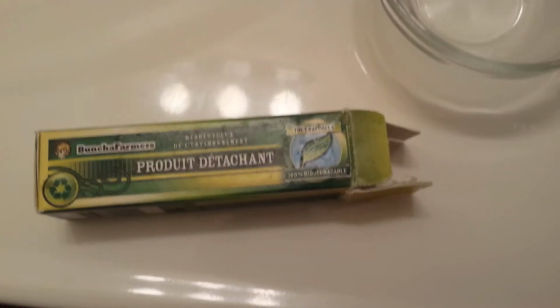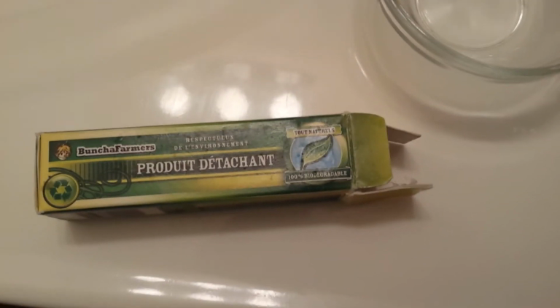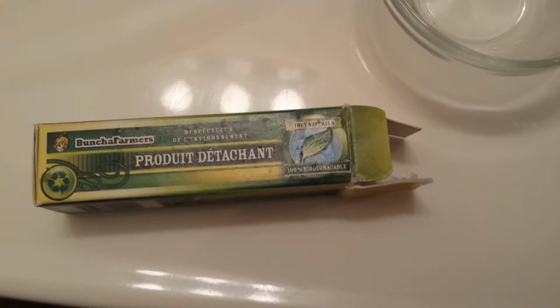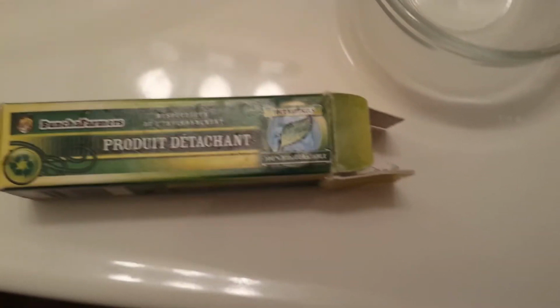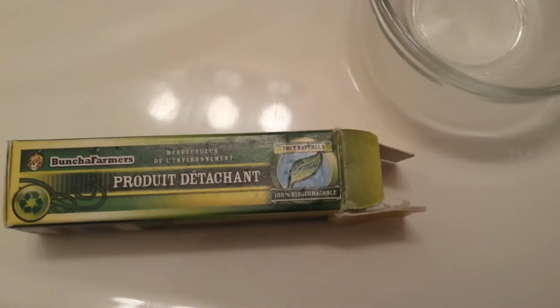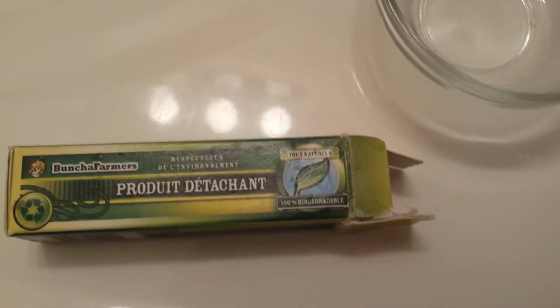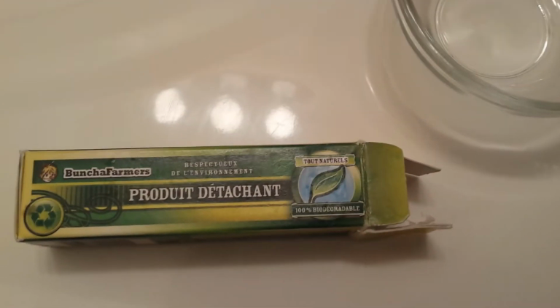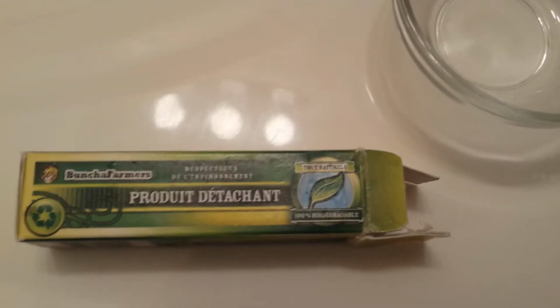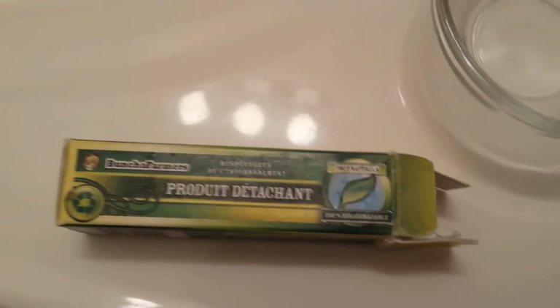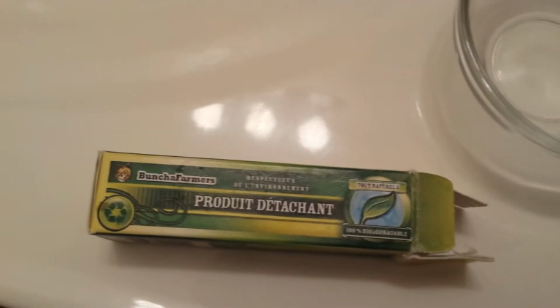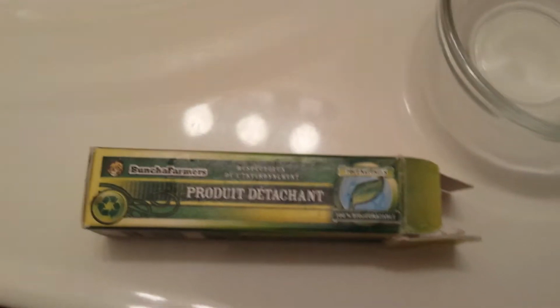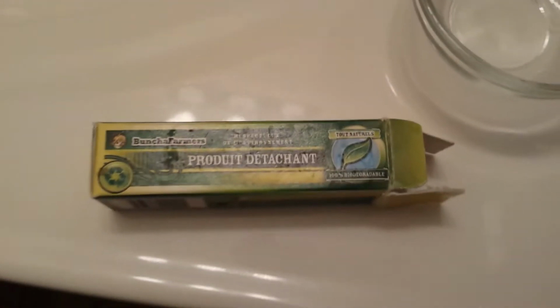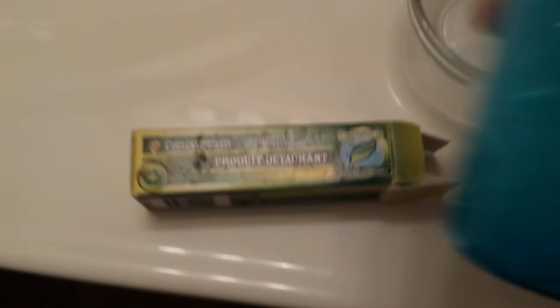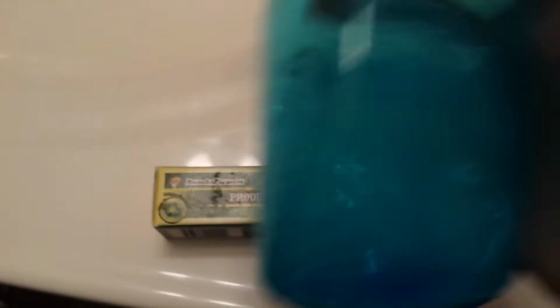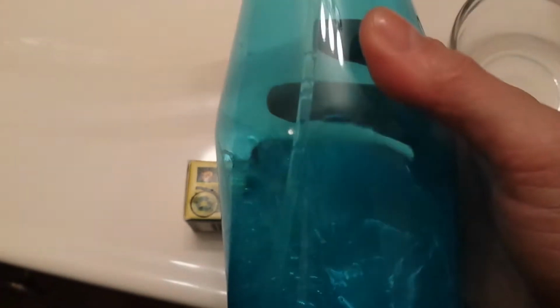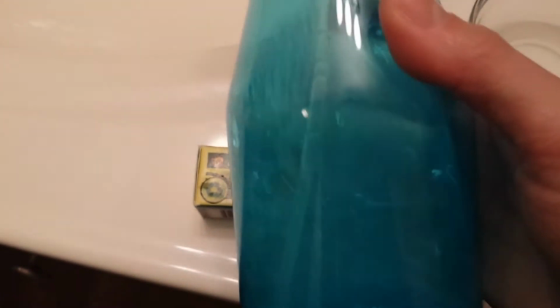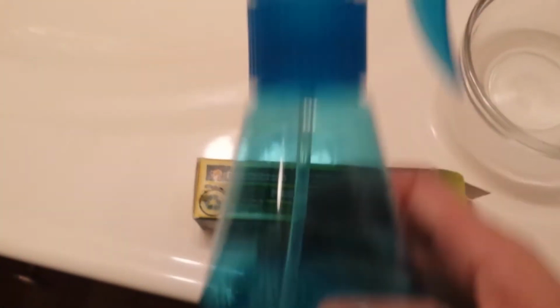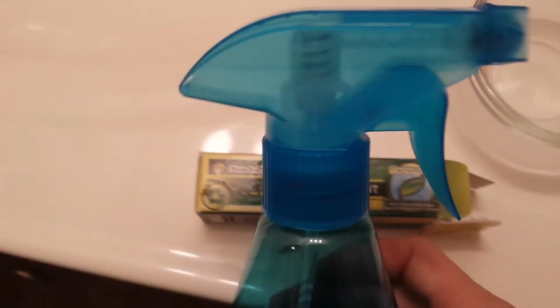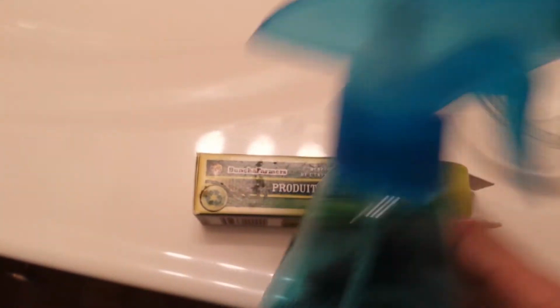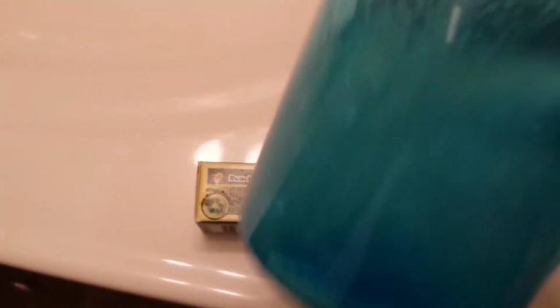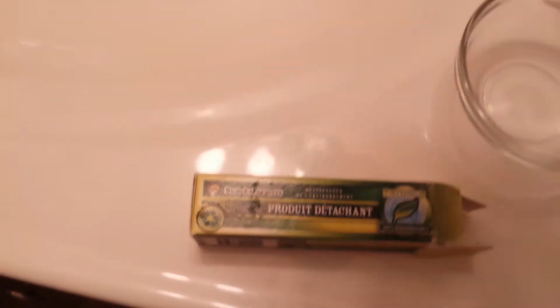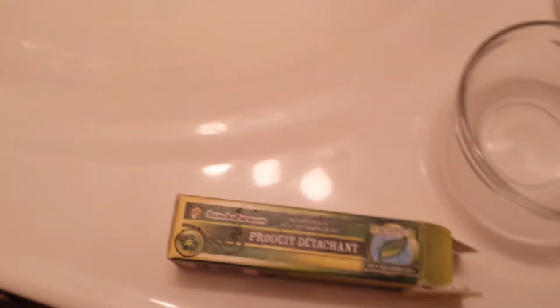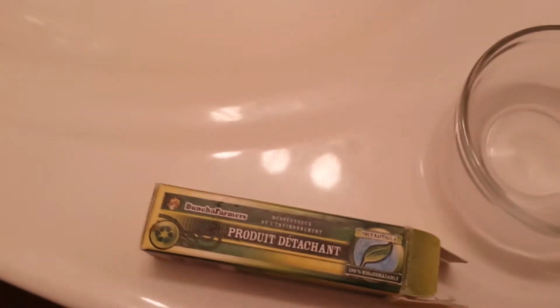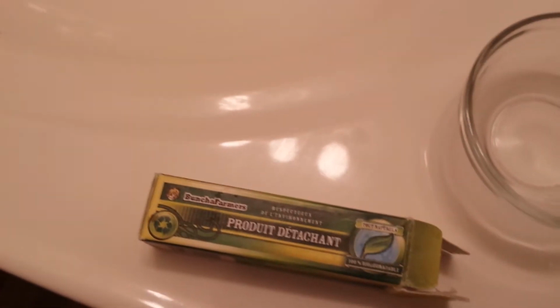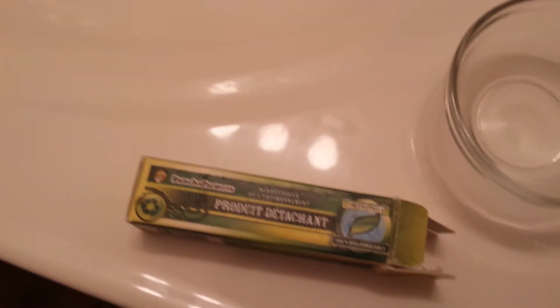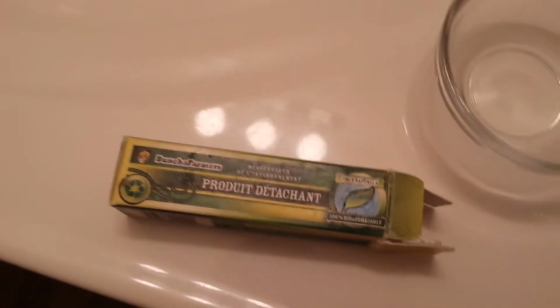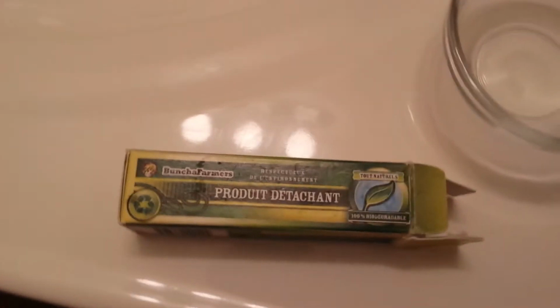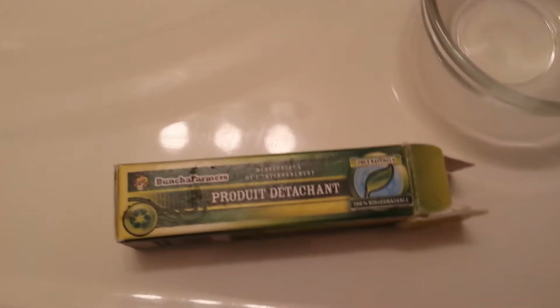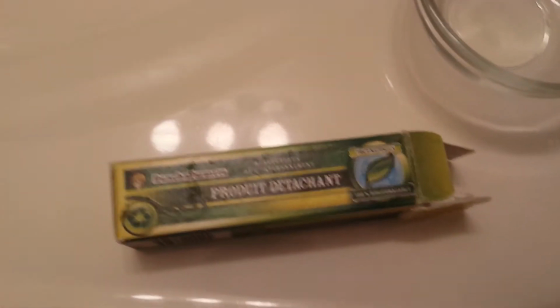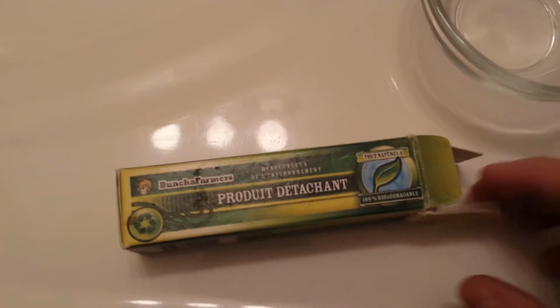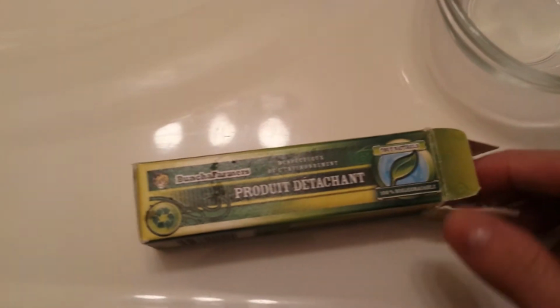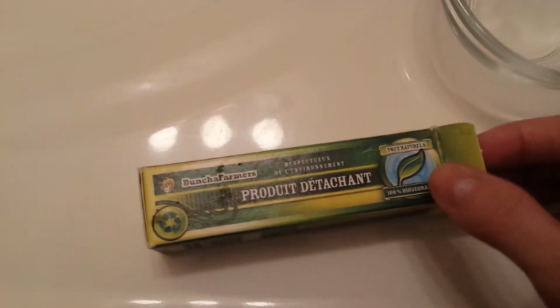Hi YouTube! This is a video about how to make your own spray natural stain remover. It is amazing.